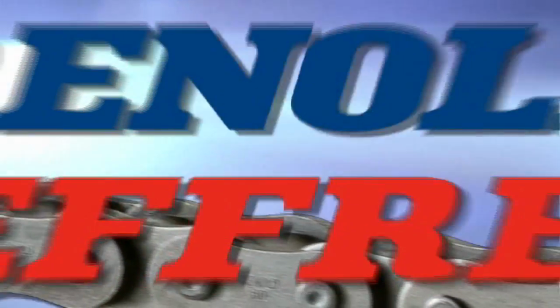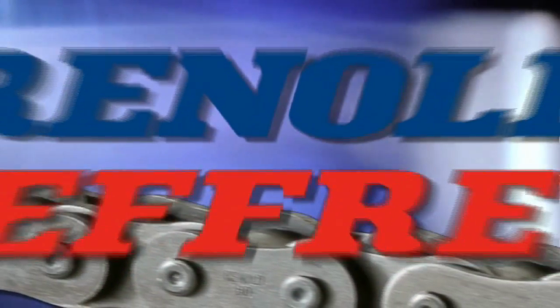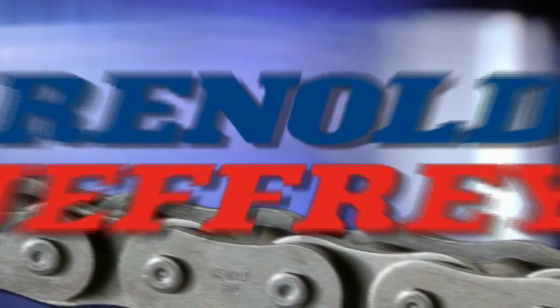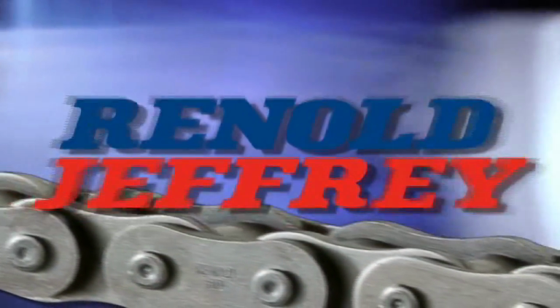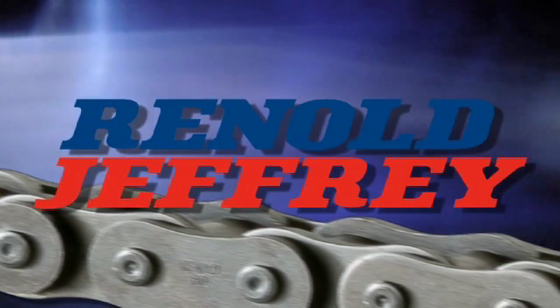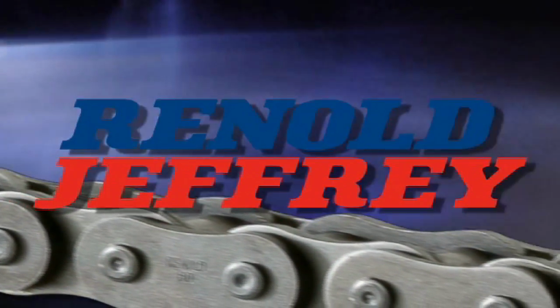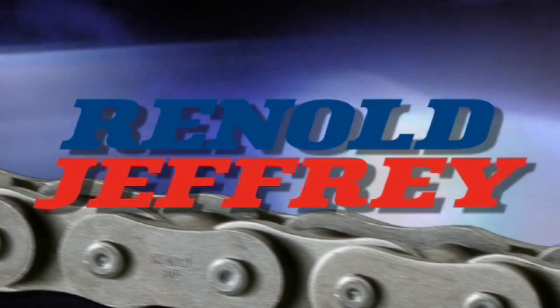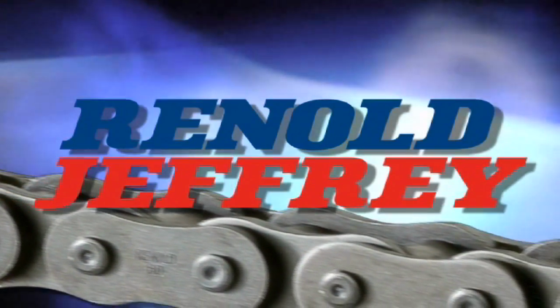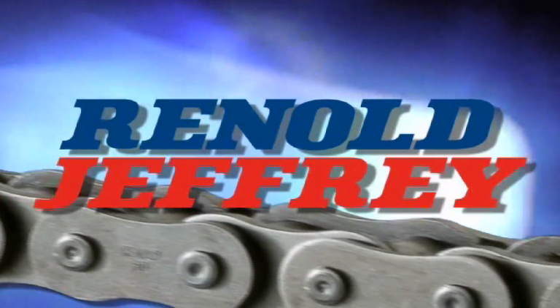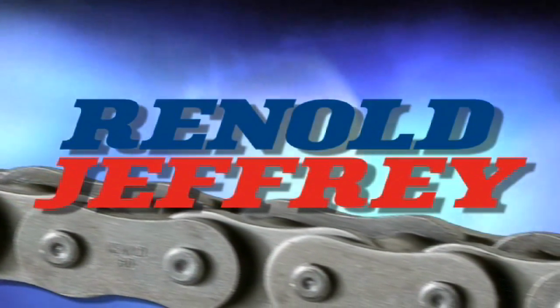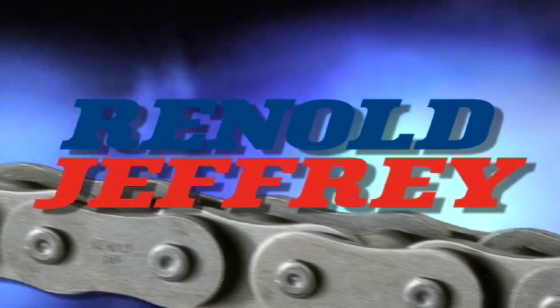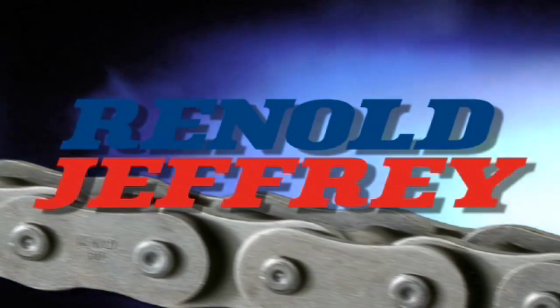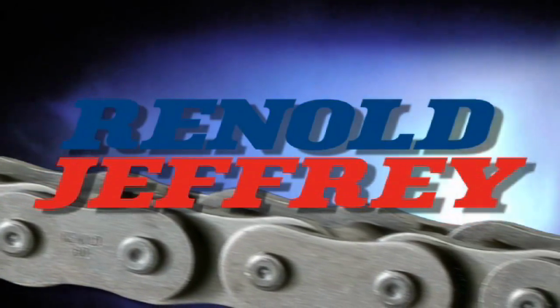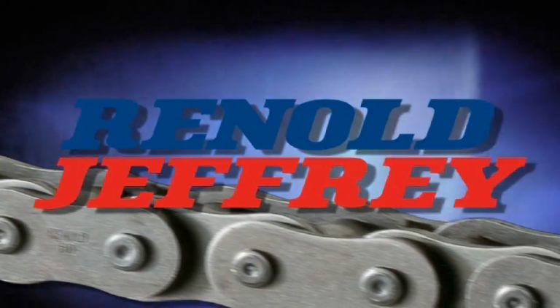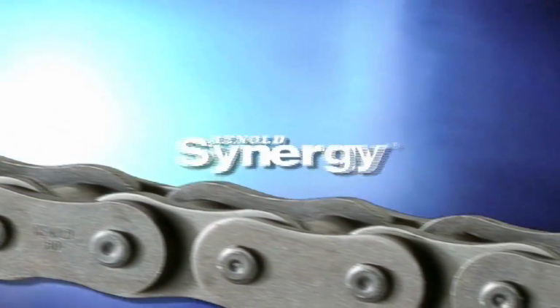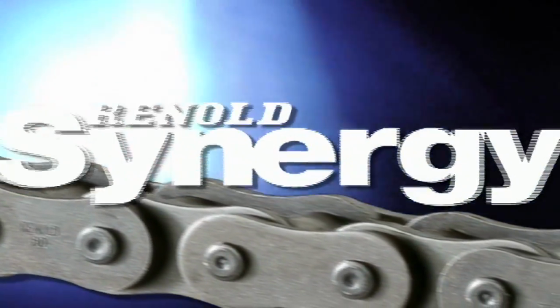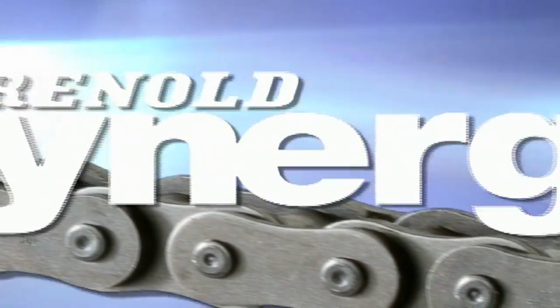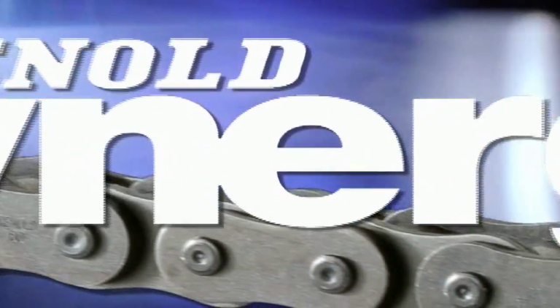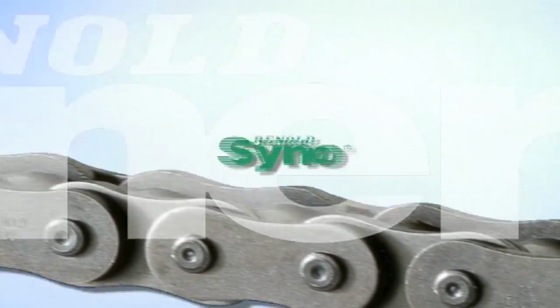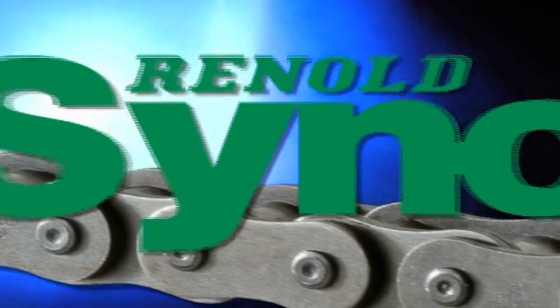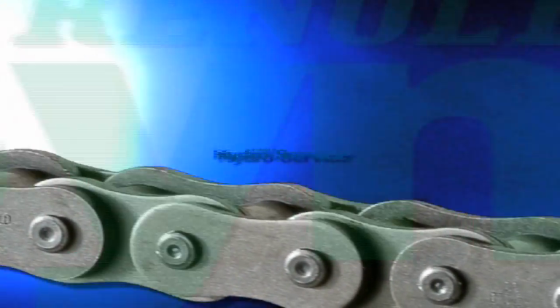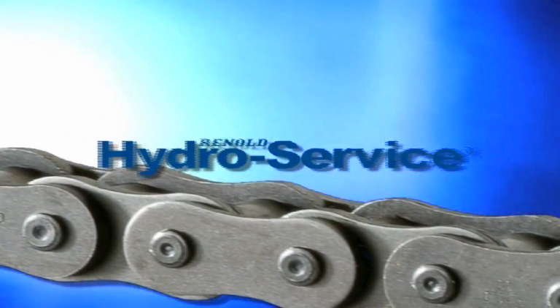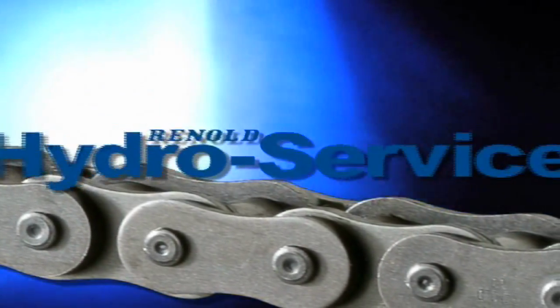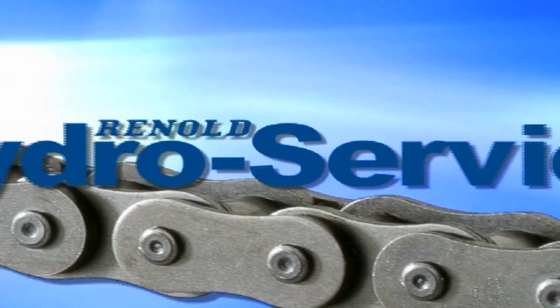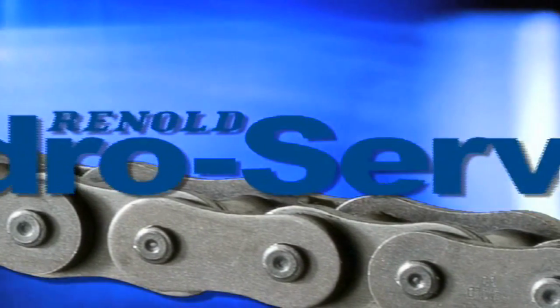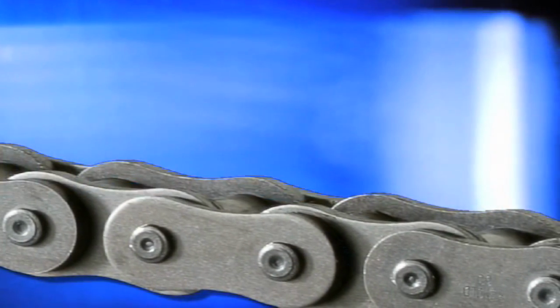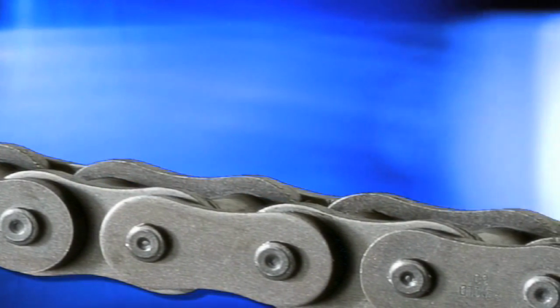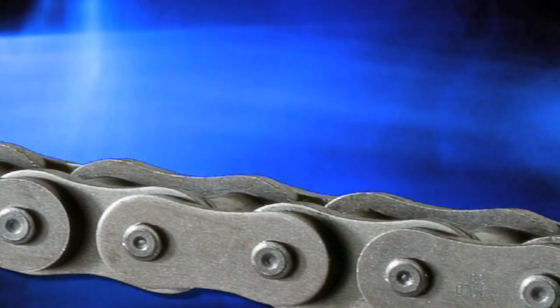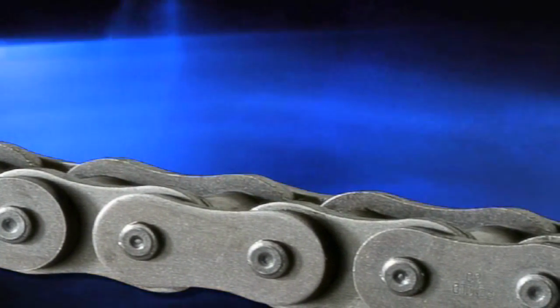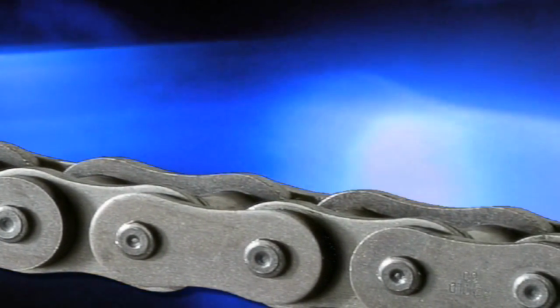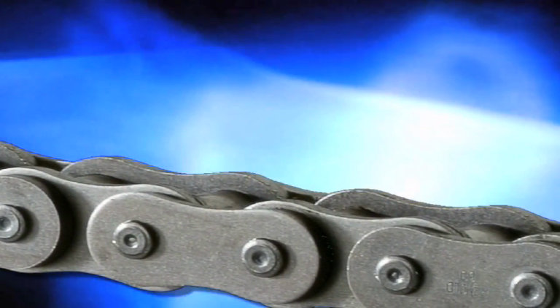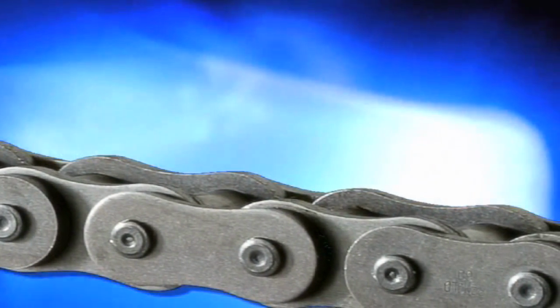Reynolds Jeffery has a long history of innovative chain products for the toughest applications. Our Synergy, Sino, and Hydro Service chains solve application problems that standard chains can't.